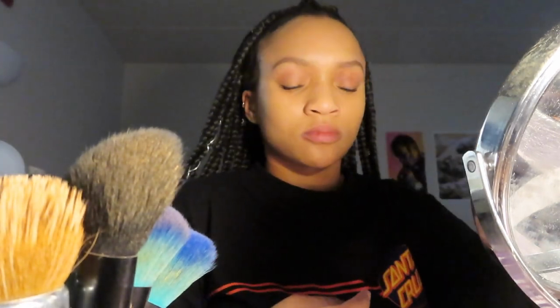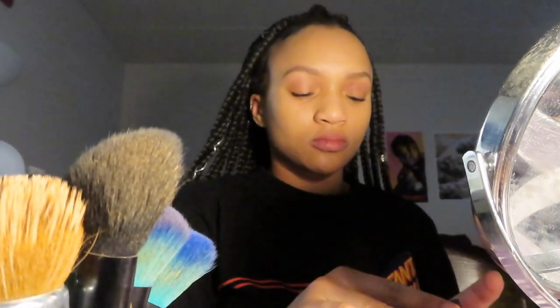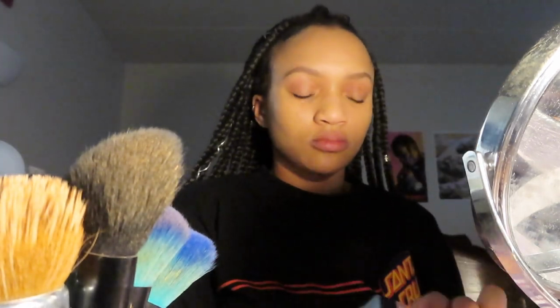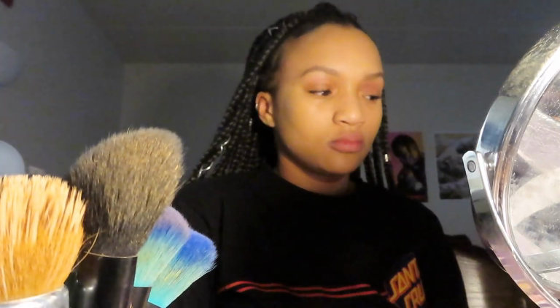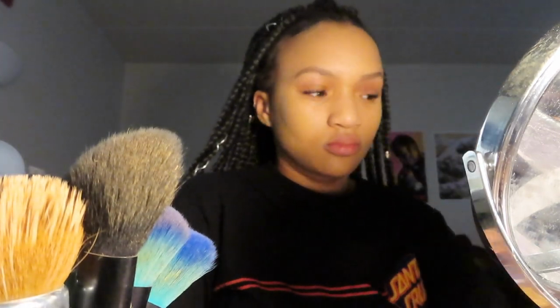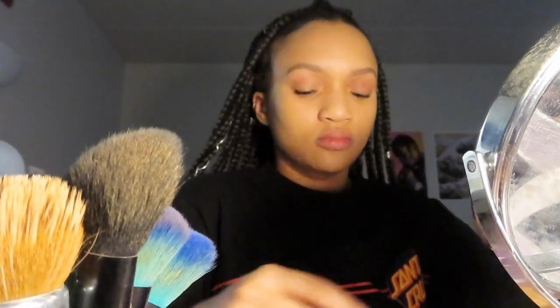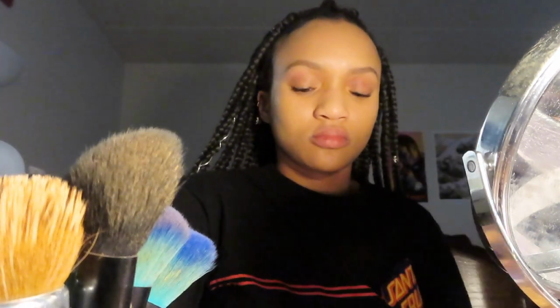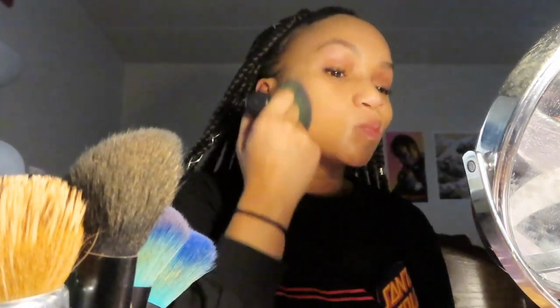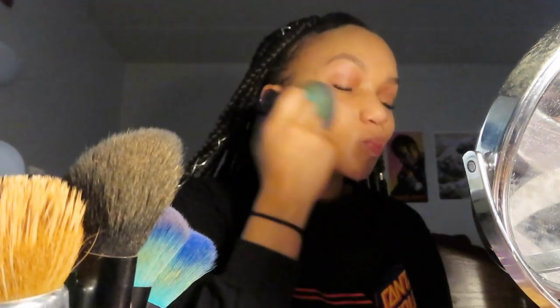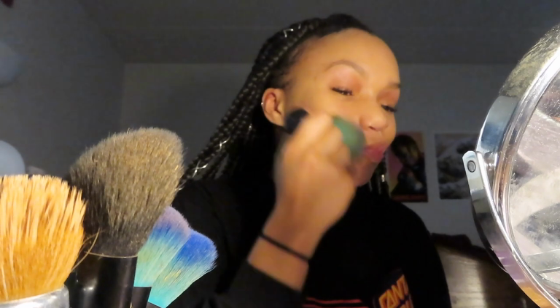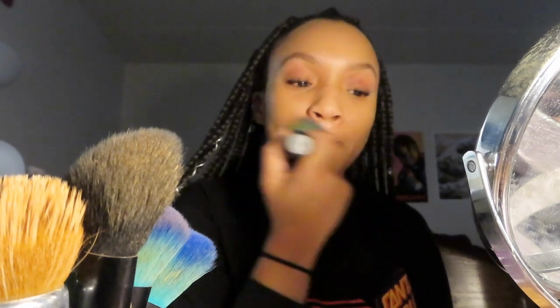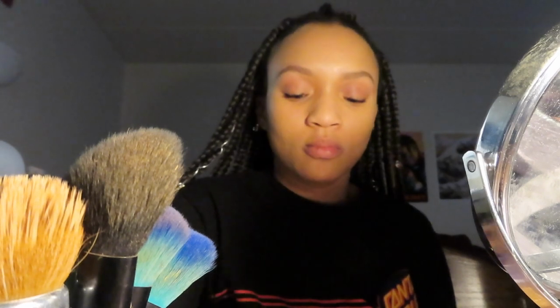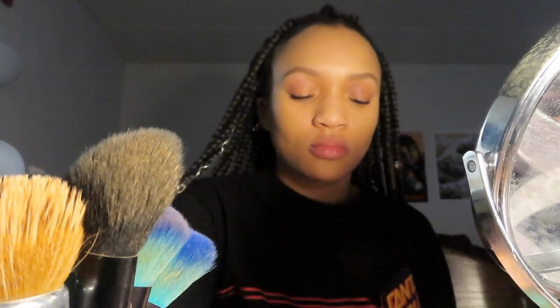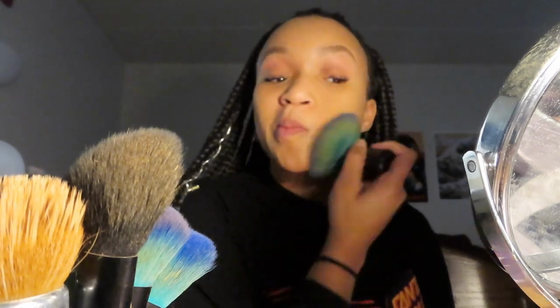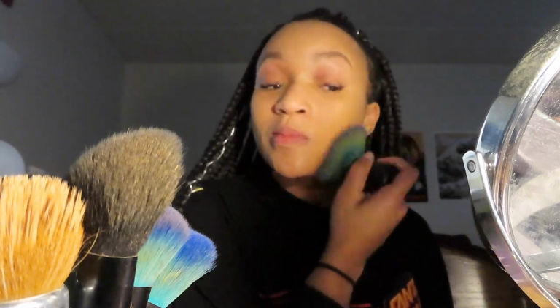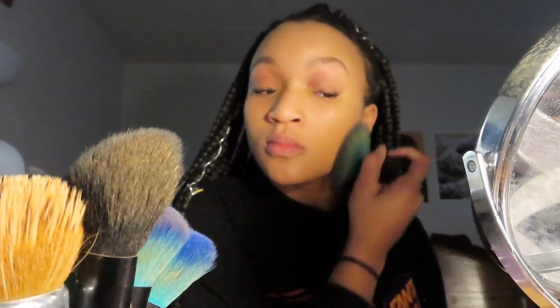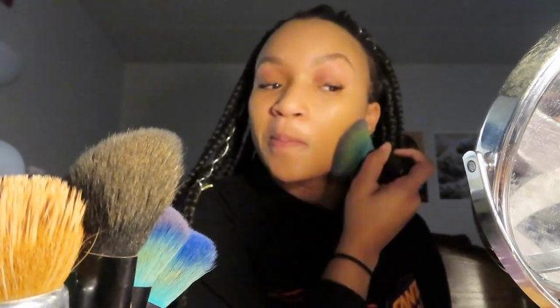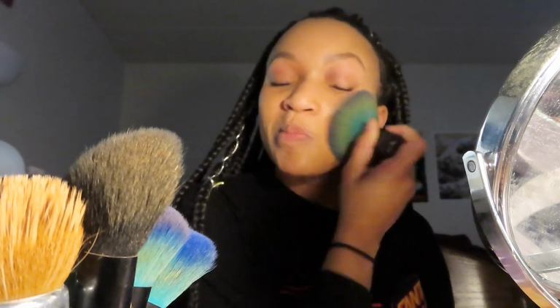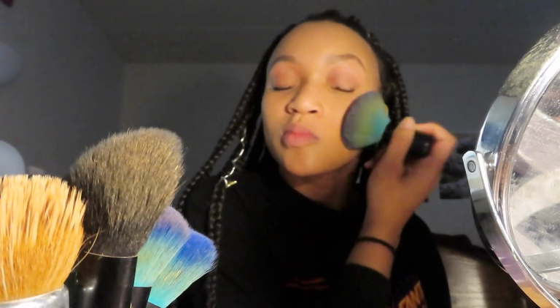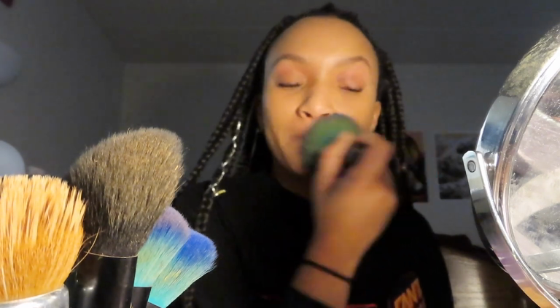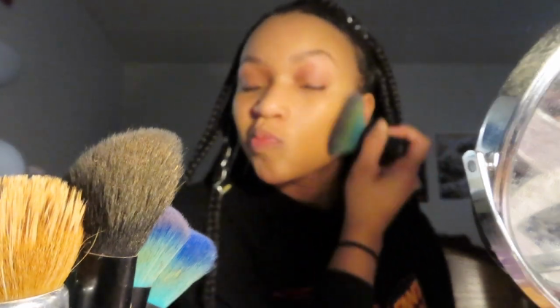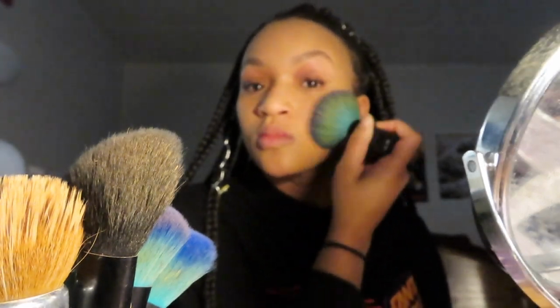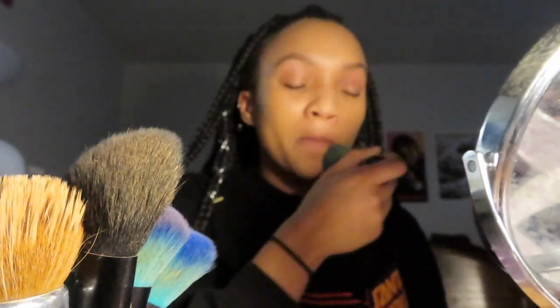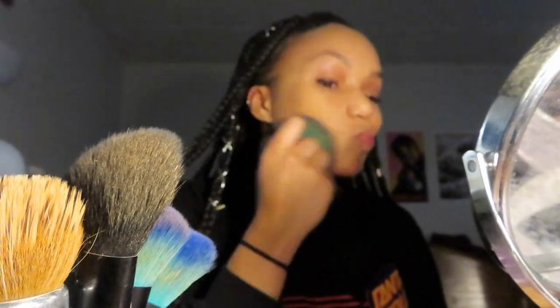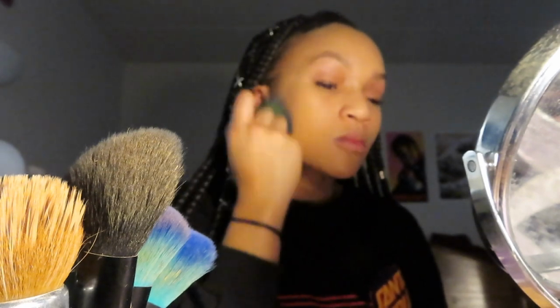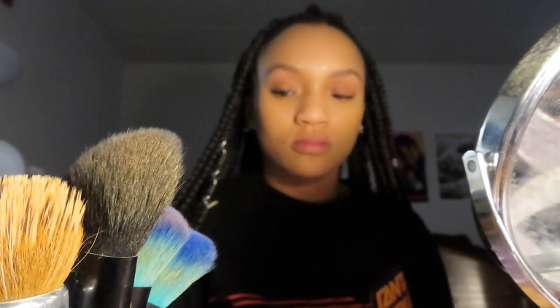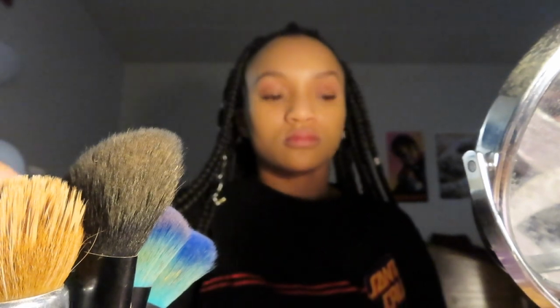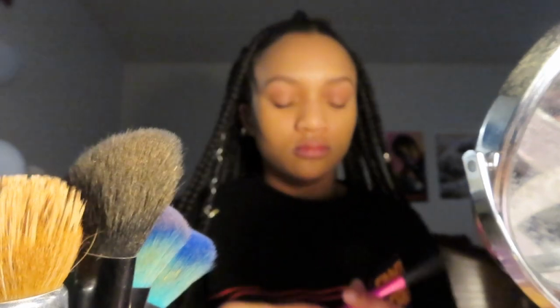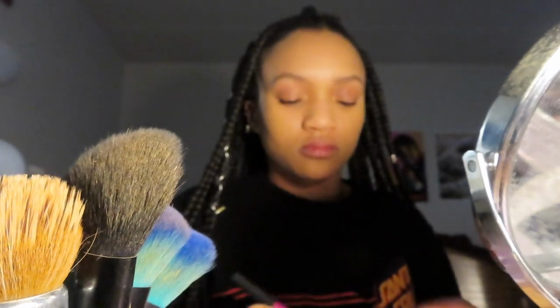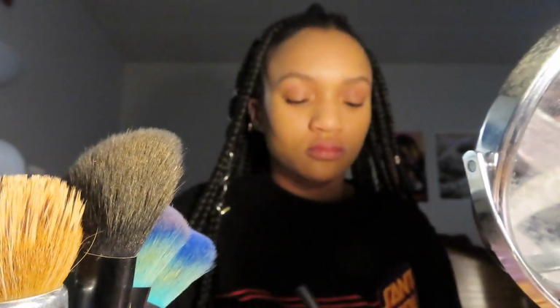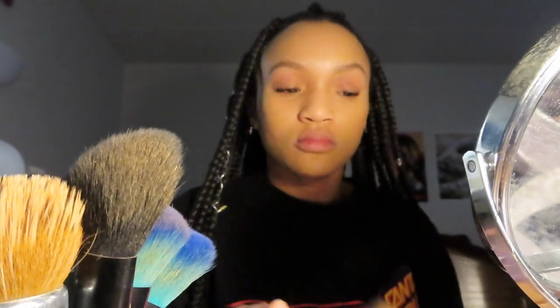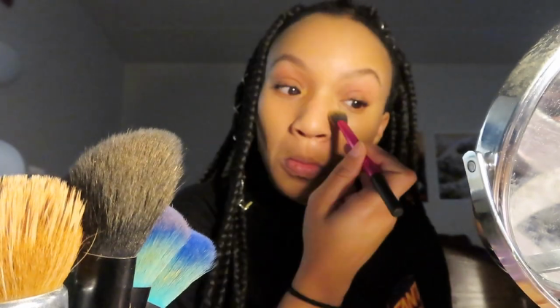So to set the concealer, I'm going to be using the Maybelline Fit Me Loose Finishing Powder in the shade Medium Deep, which is number 30. I use the Real Techniques Setting Brush under my eyes and a regular kabuki brush around my face.